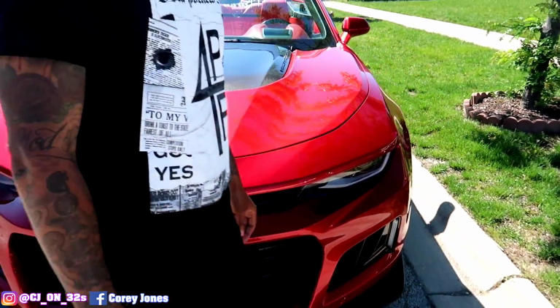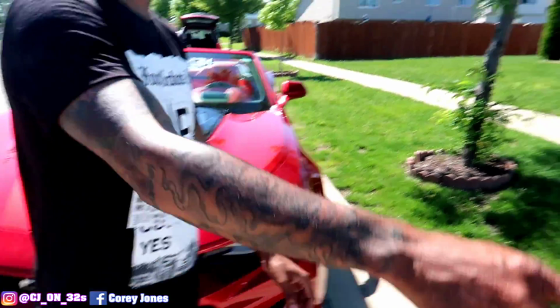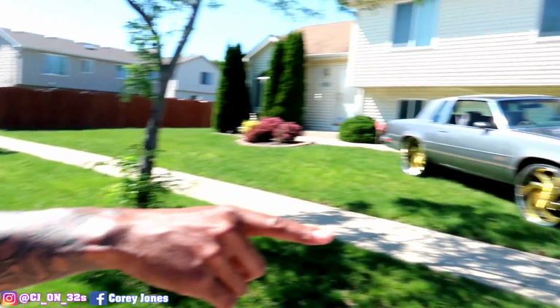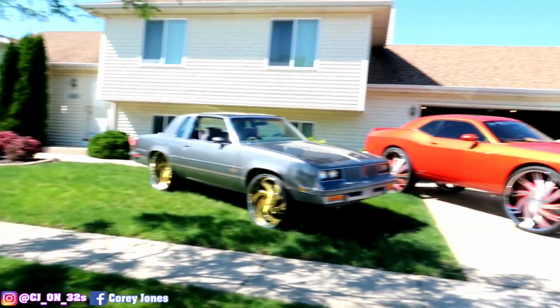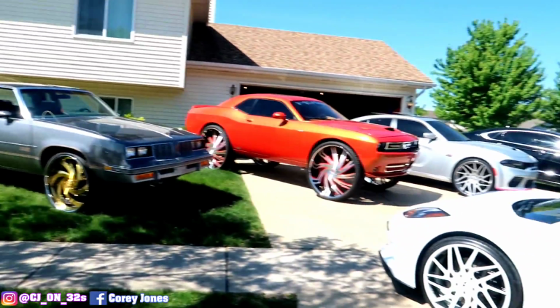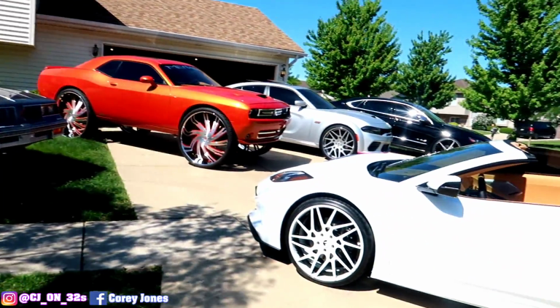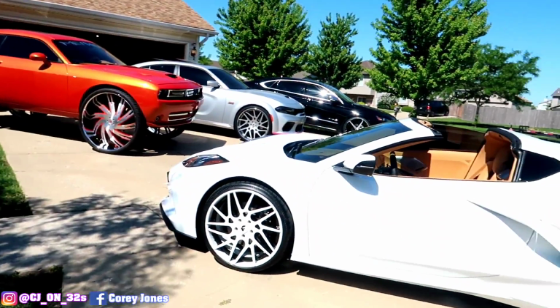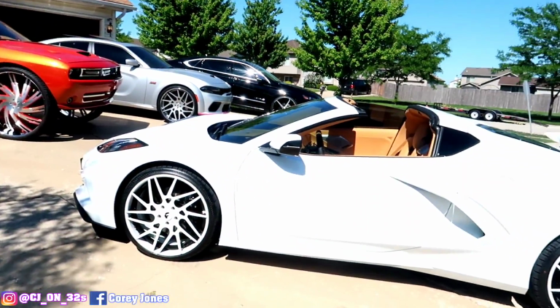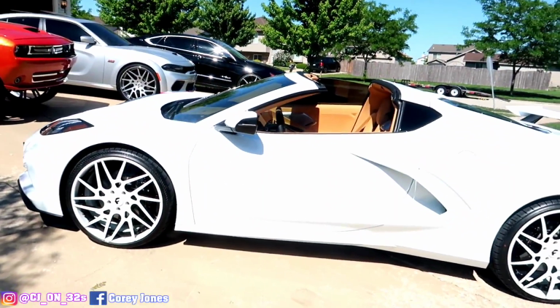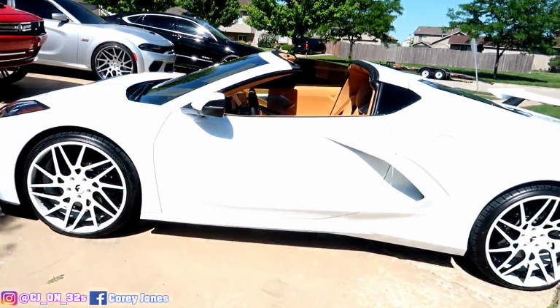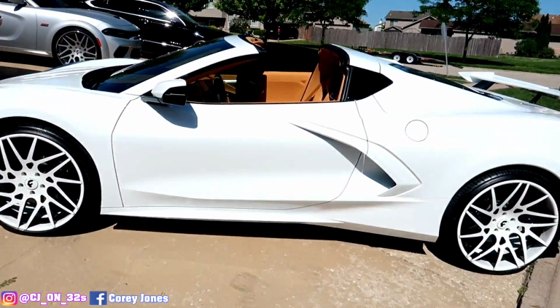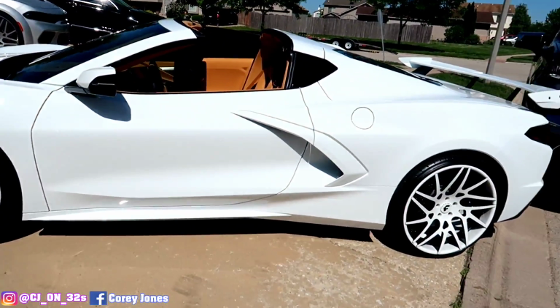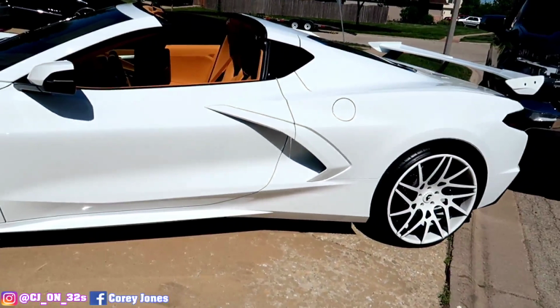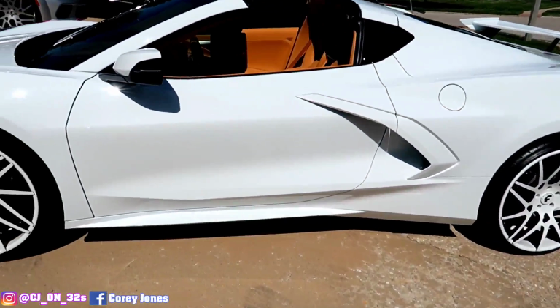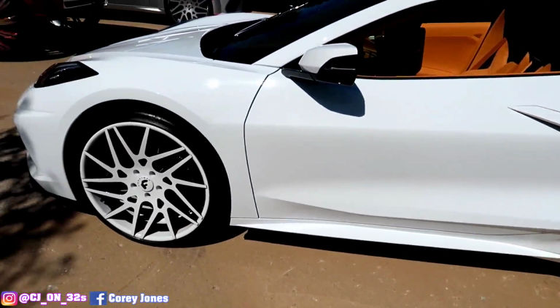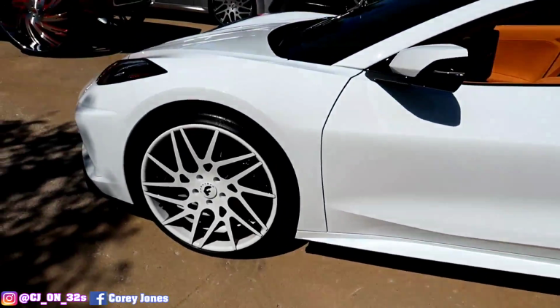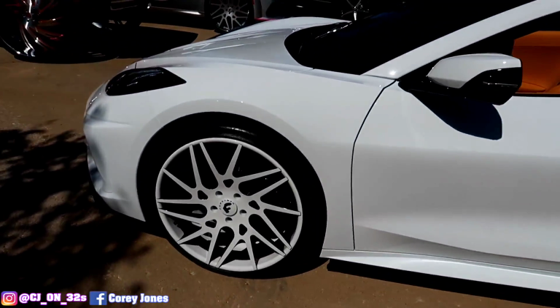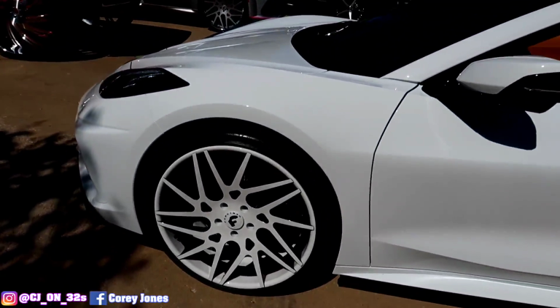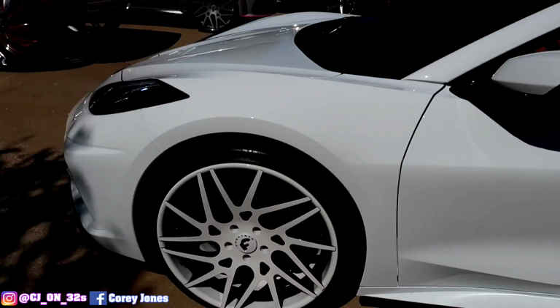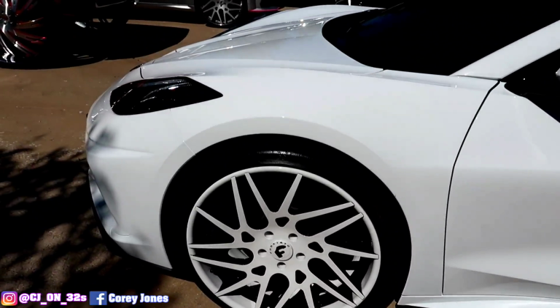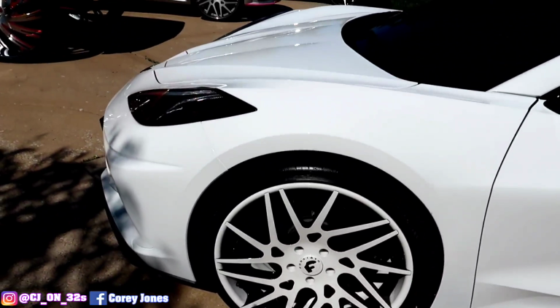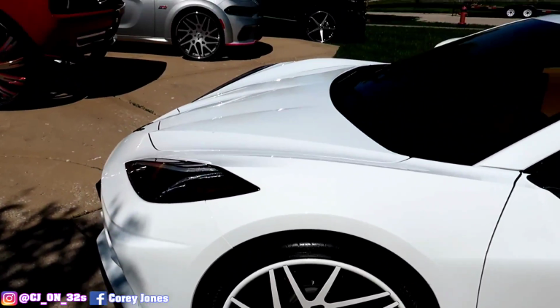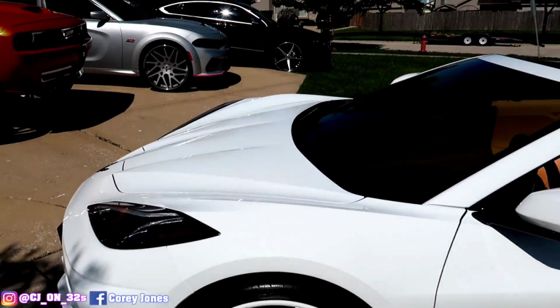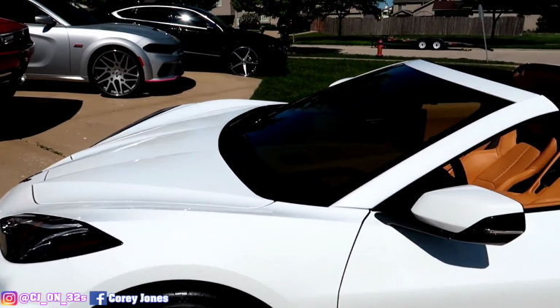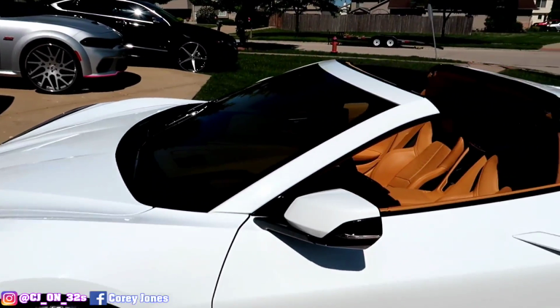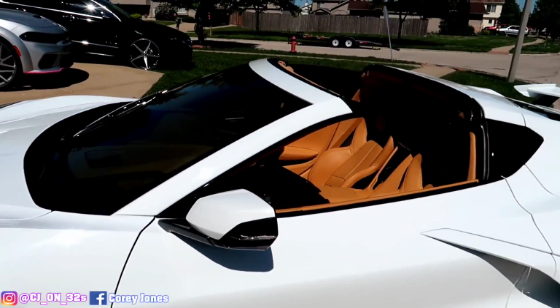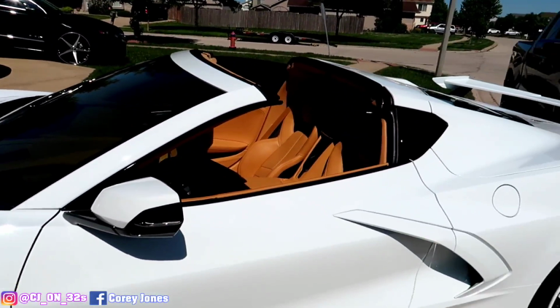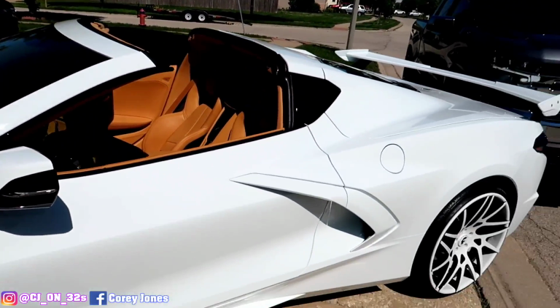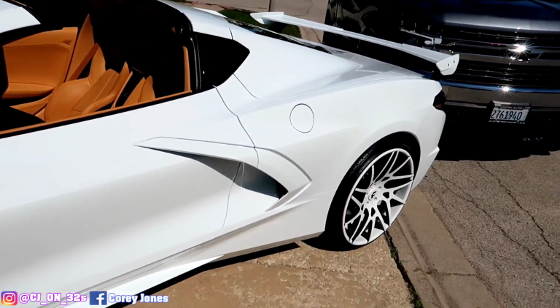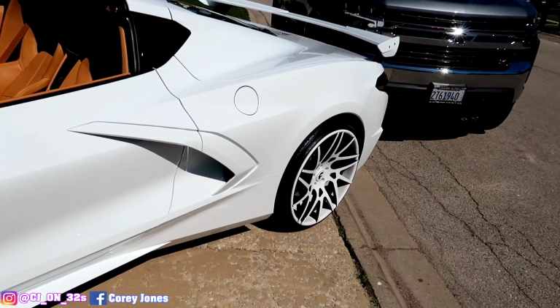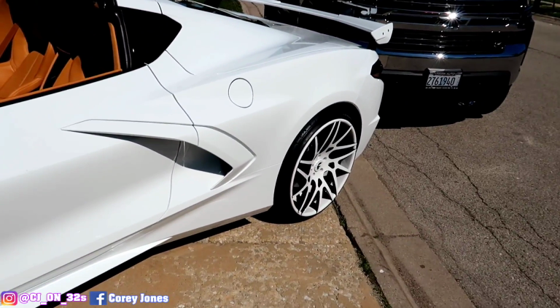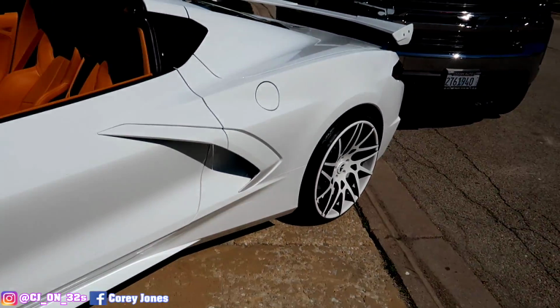We got my latest addition to the family — my 2020 C8 Corvette. Got 21s in the front, 22s in the rear, 22 by 12 in the rear.